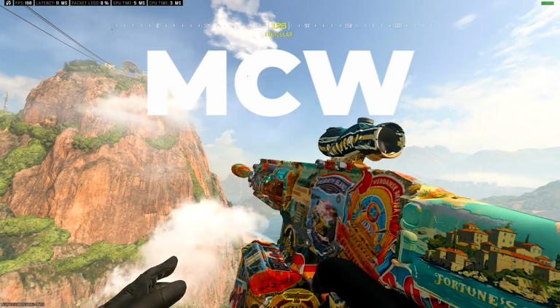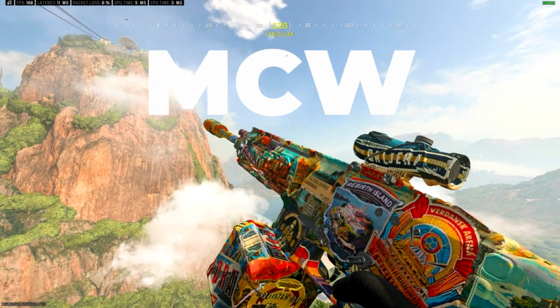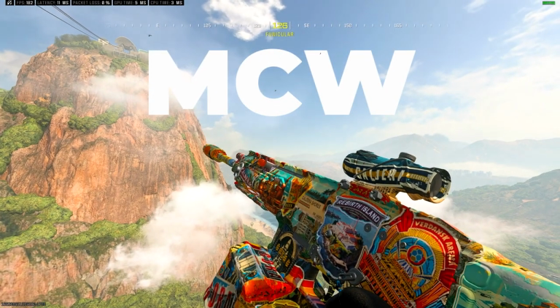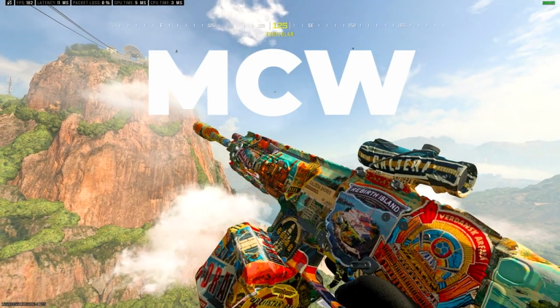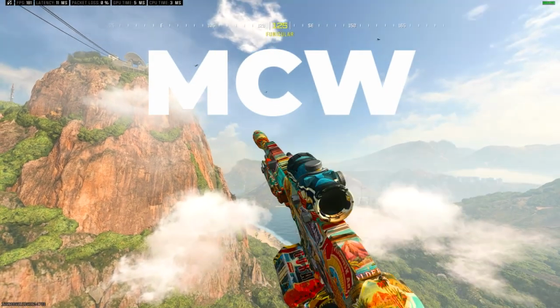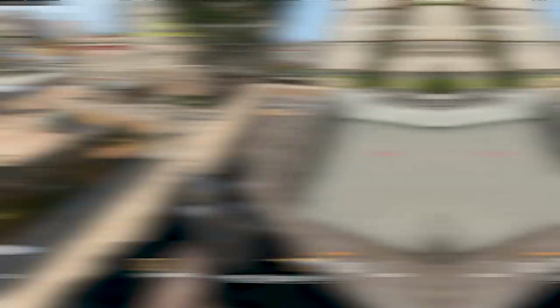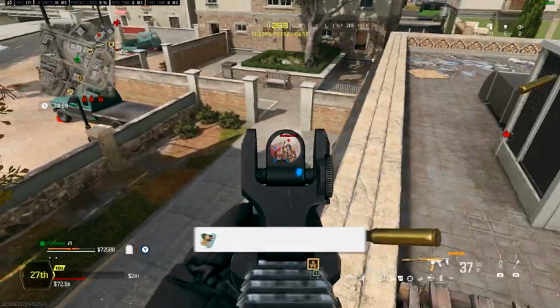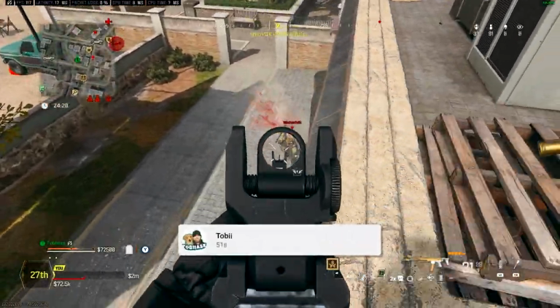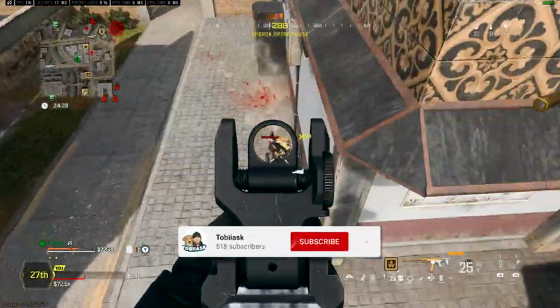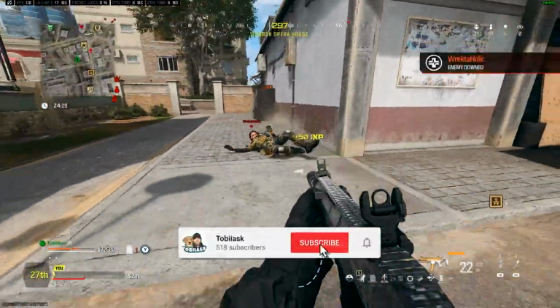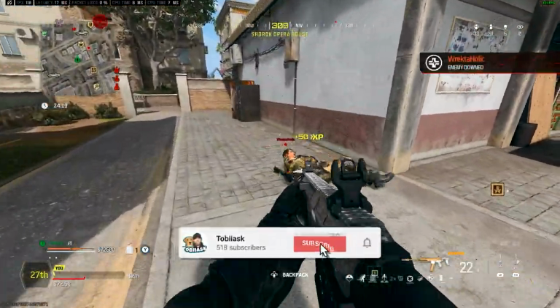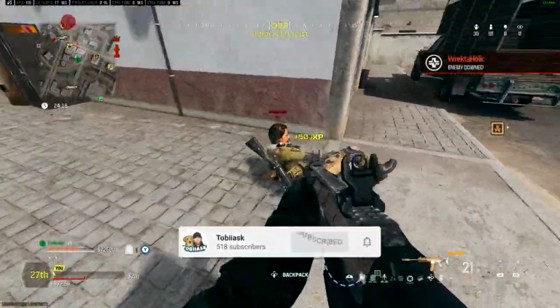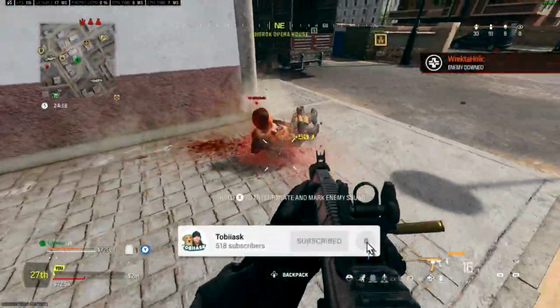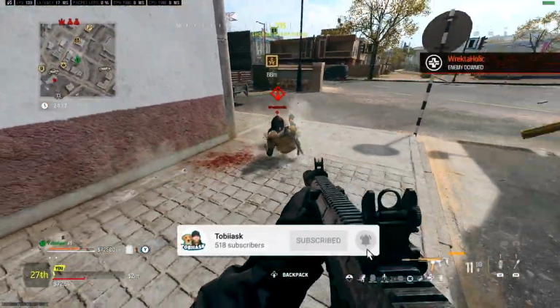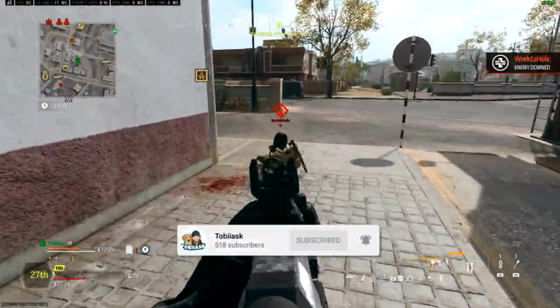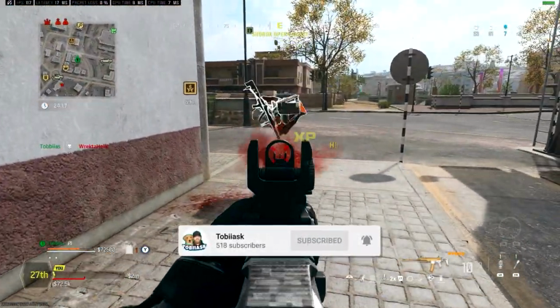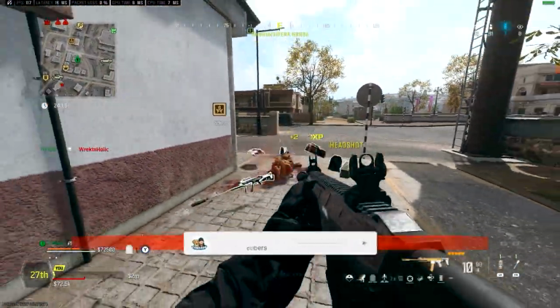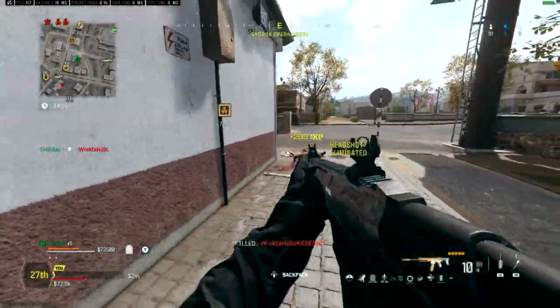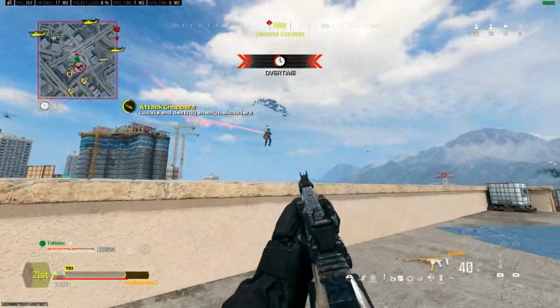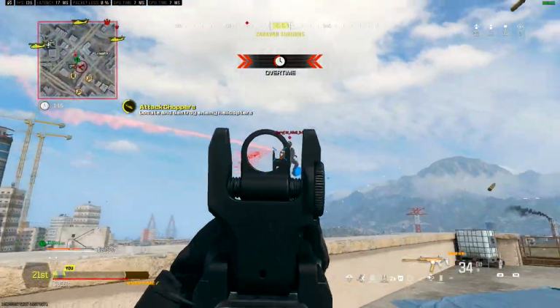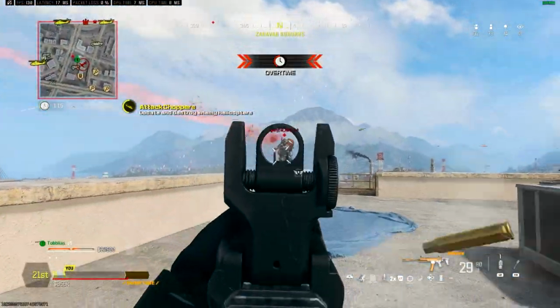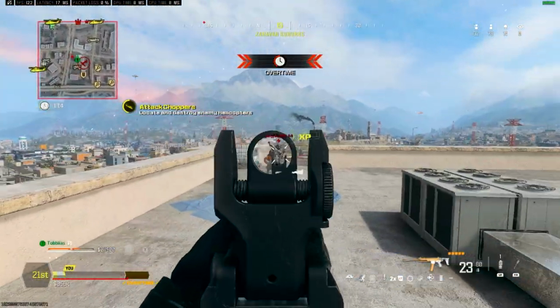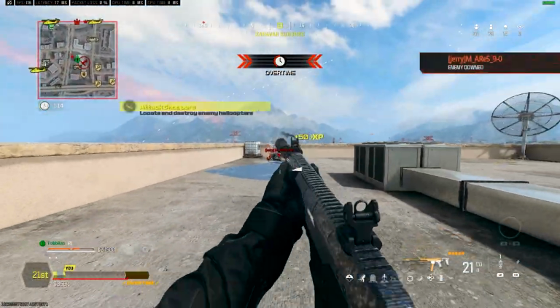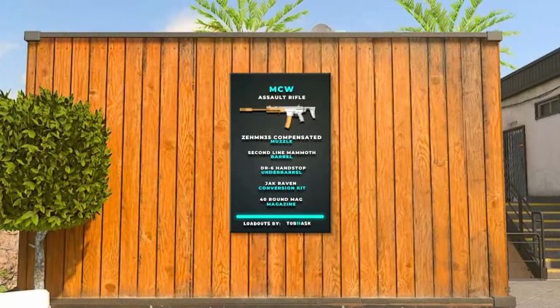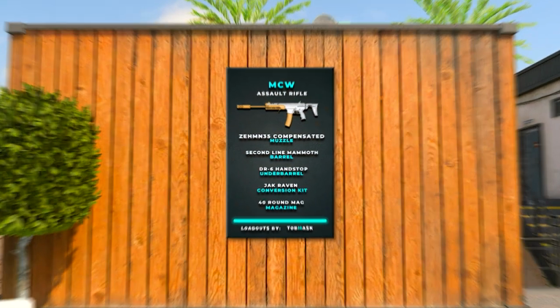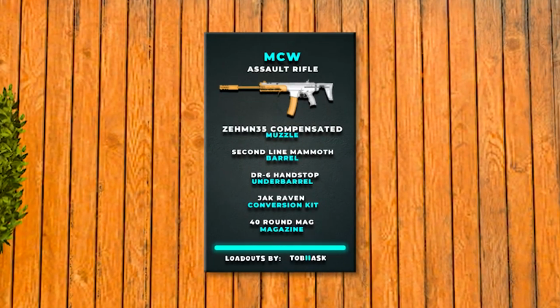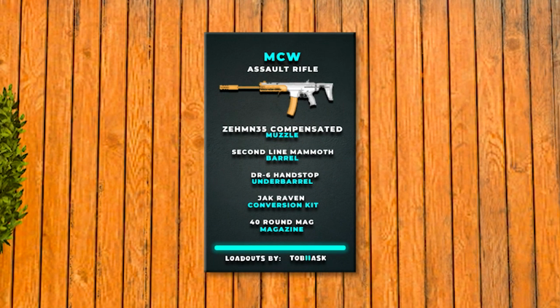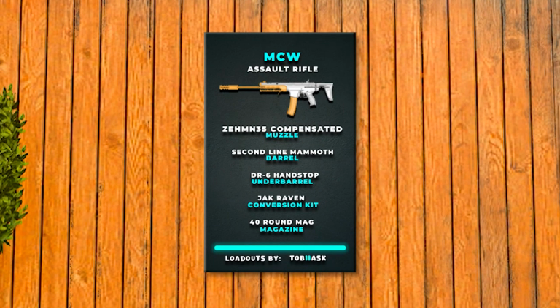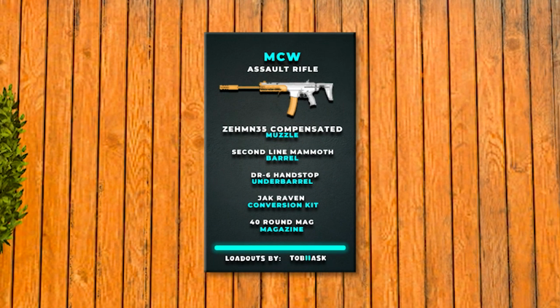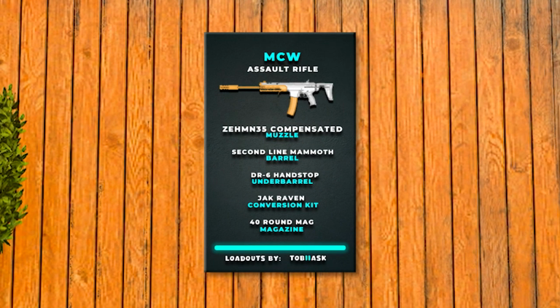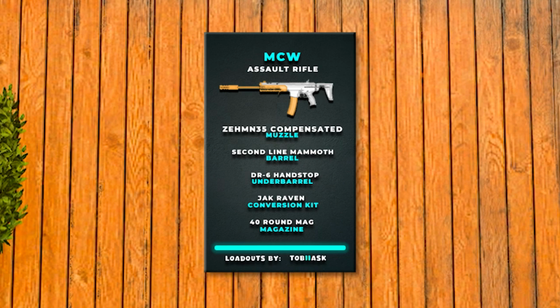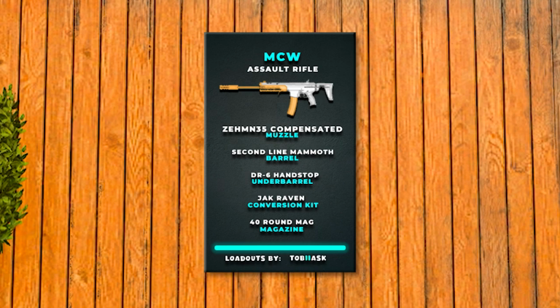At number 4 is the MCW. Often a forgotten AR, but I'm really enjoying this at the moment and it deserves its place in the top 5. It can take on SMGs up close and compete with some of the LMGs at longer distances. This is a great all-round option for Rebirth and the big map Urzikstan.